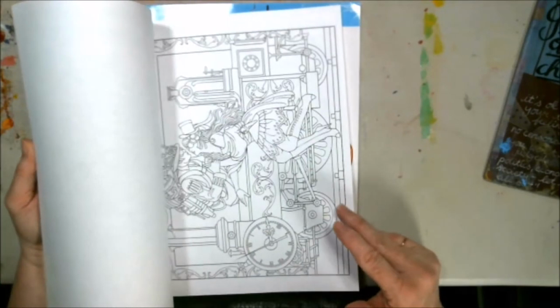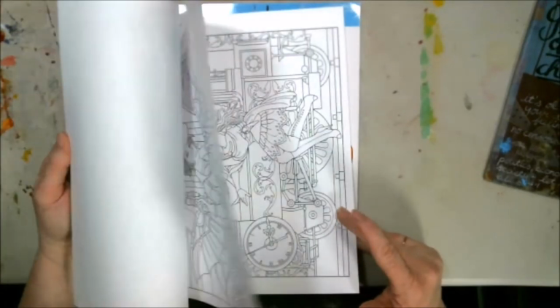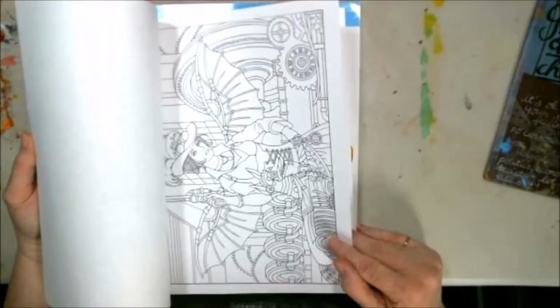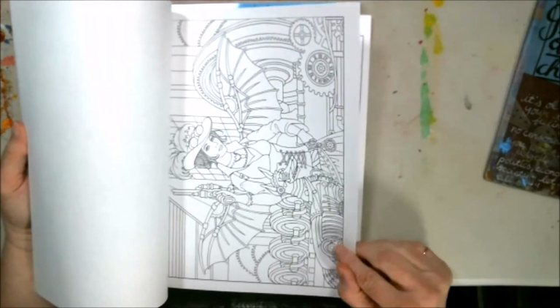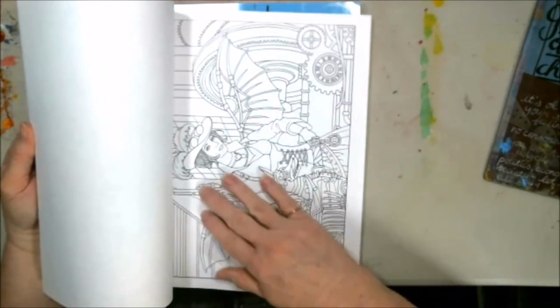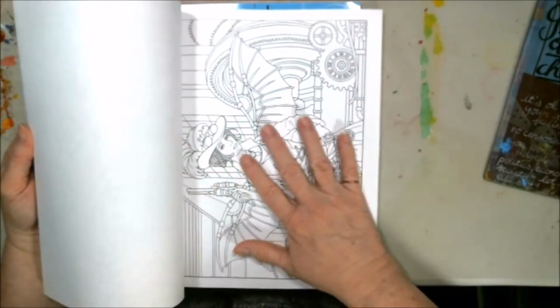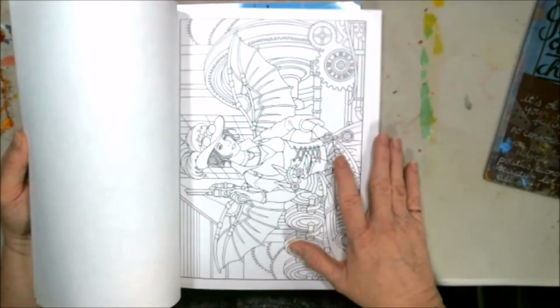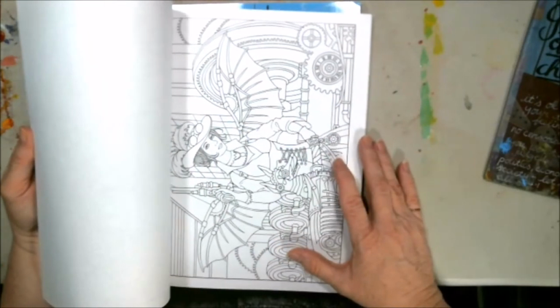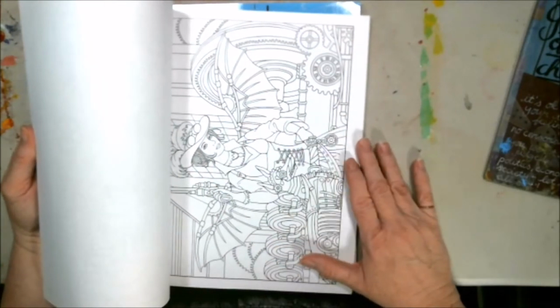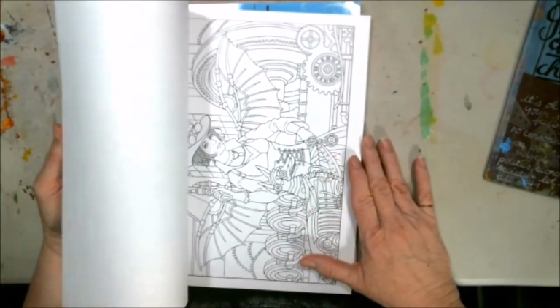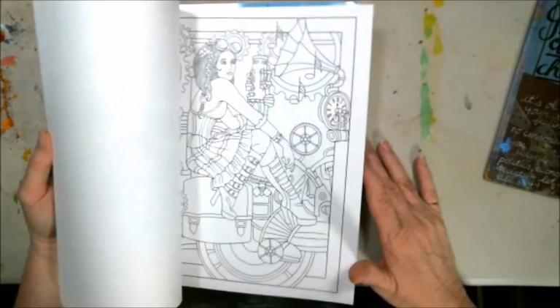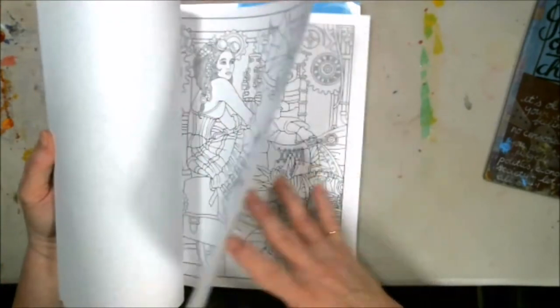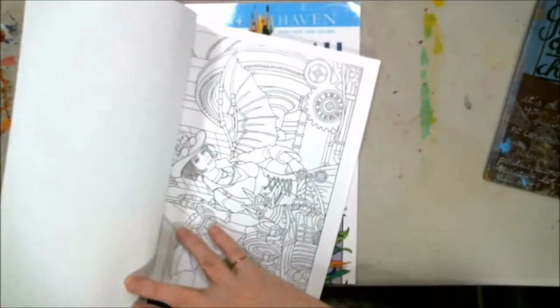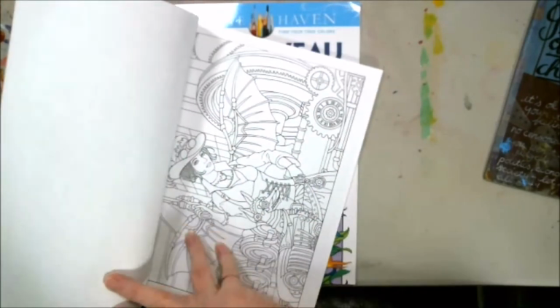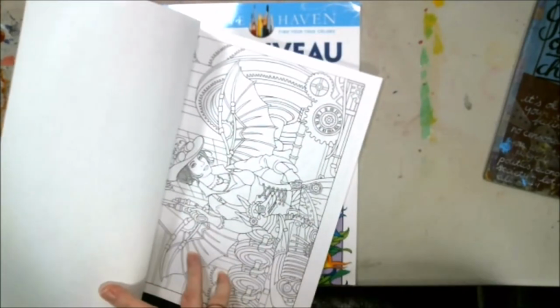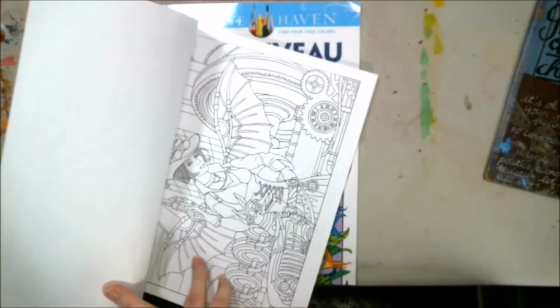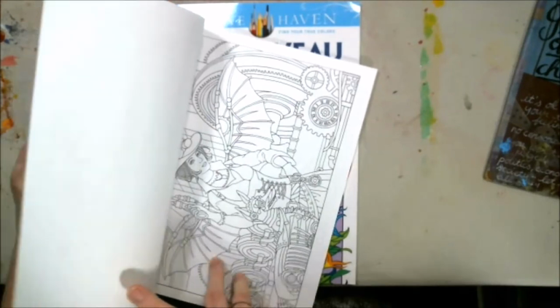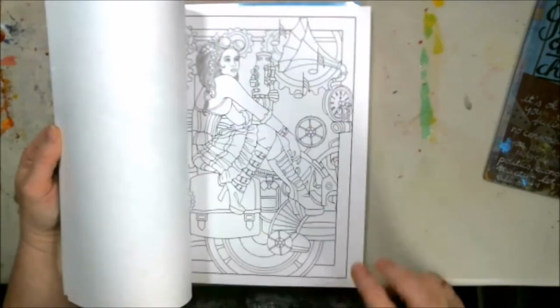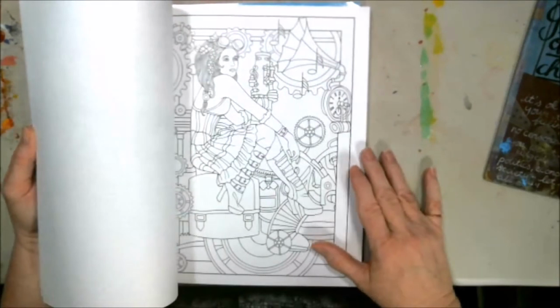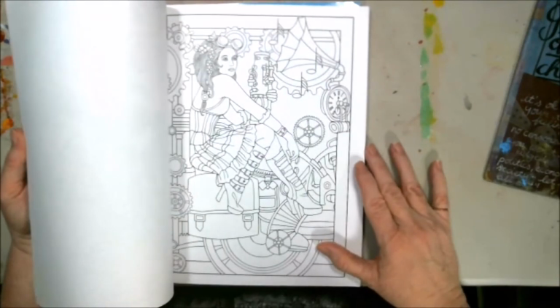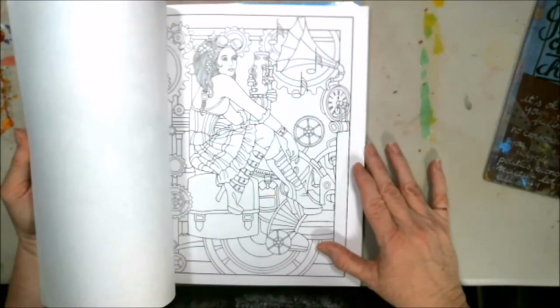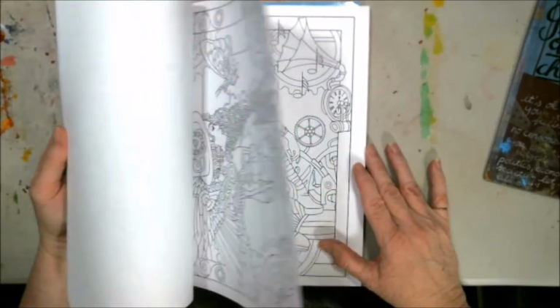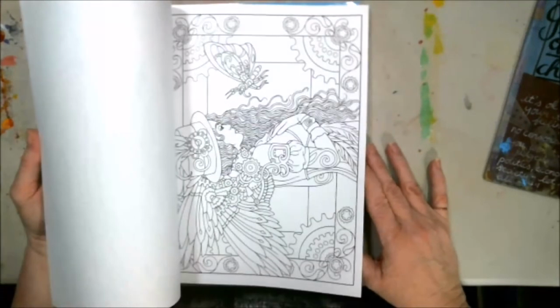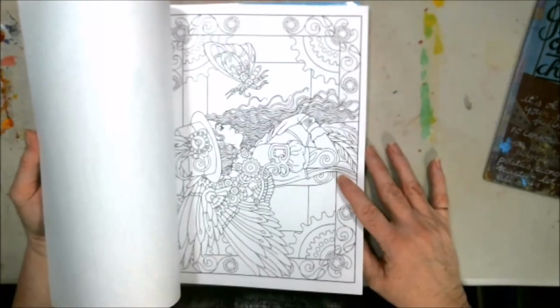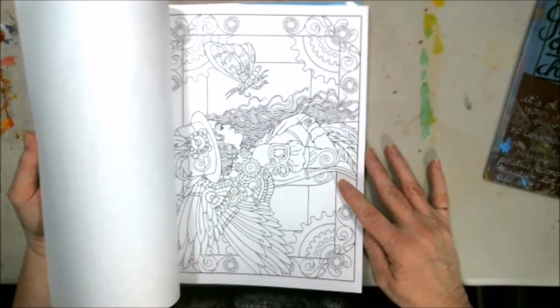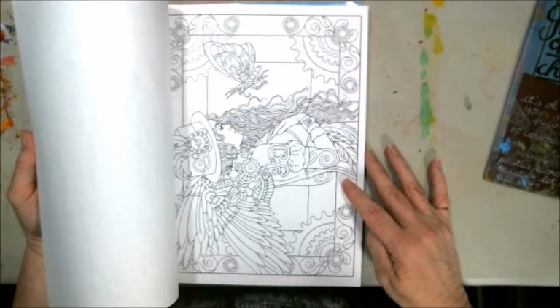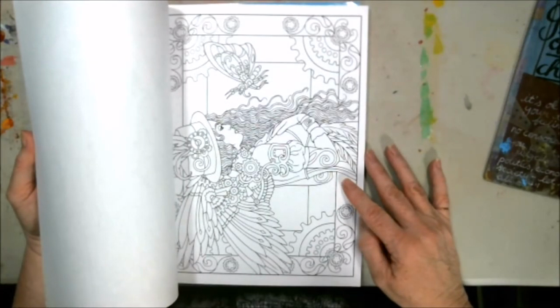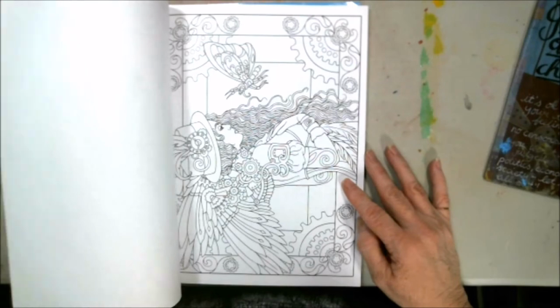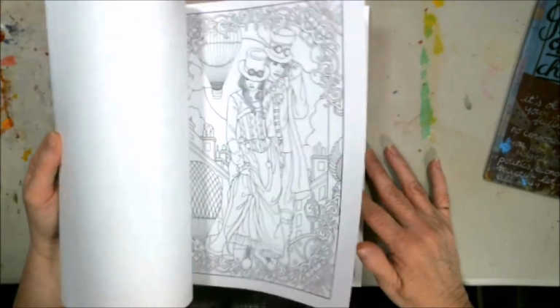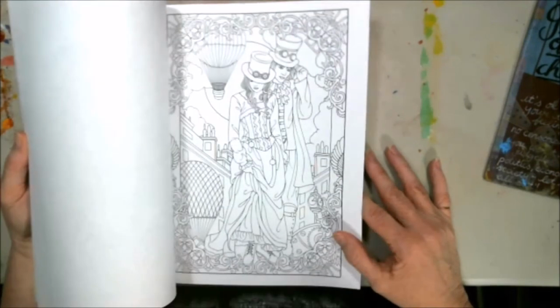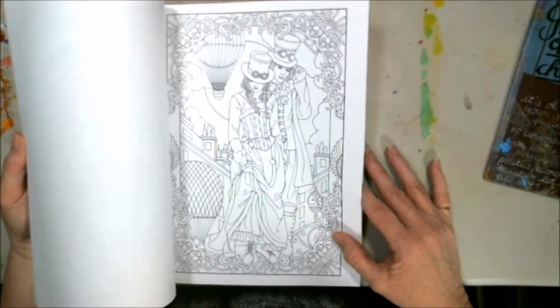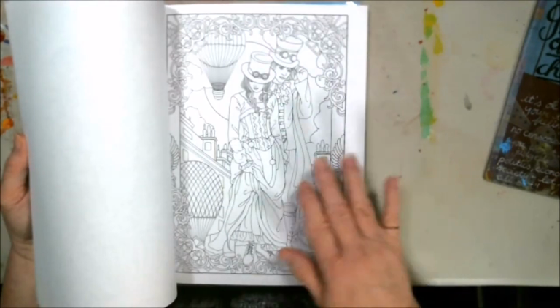I've got to figure out which page to do first — I don't know. Oh, she's got wings! Oh guys, this is going to be great!